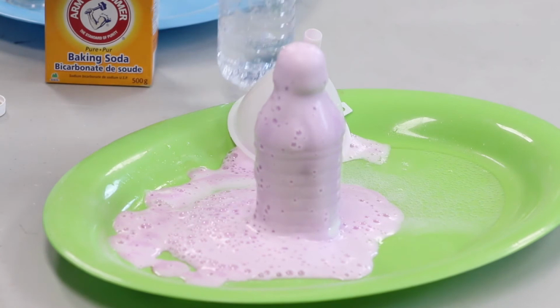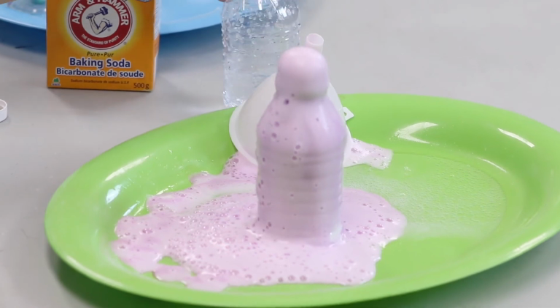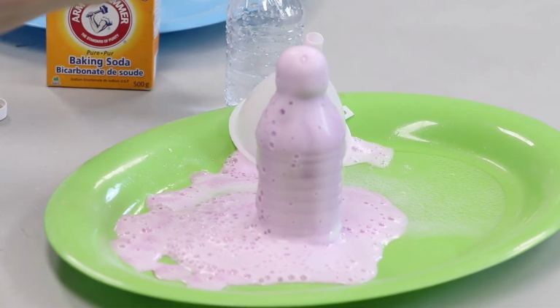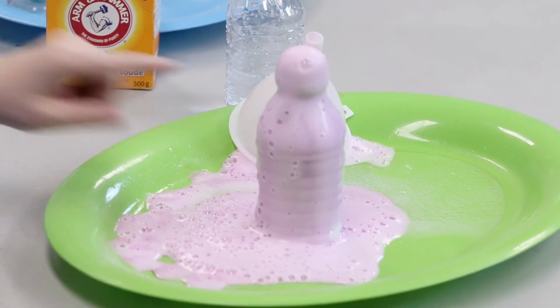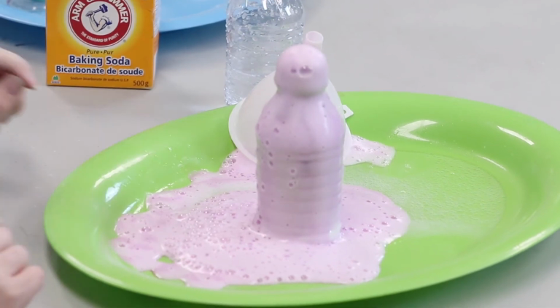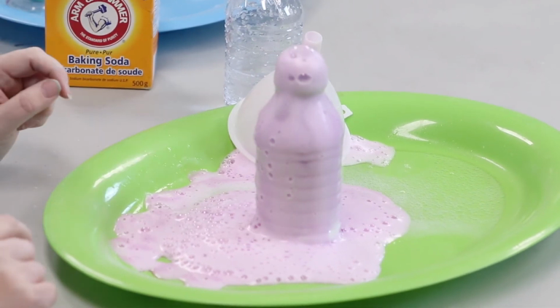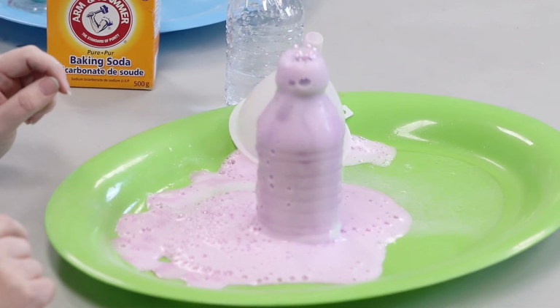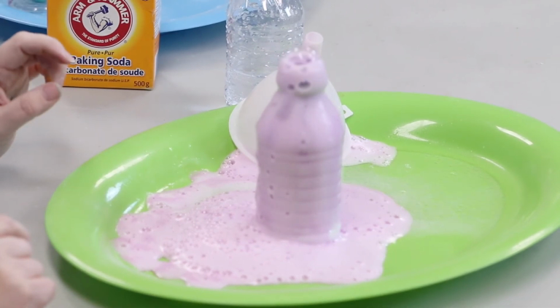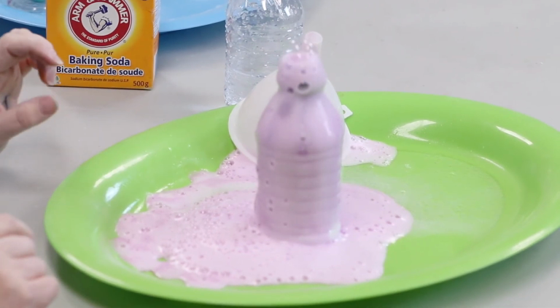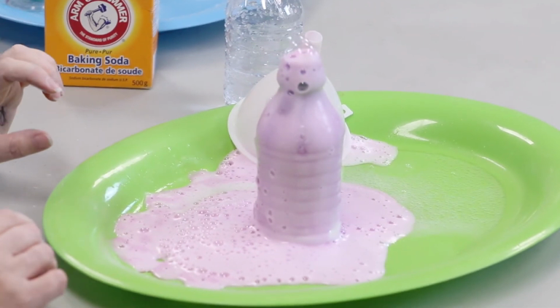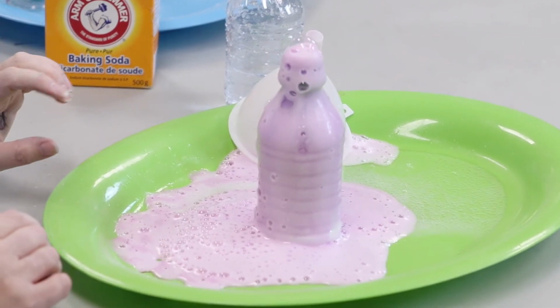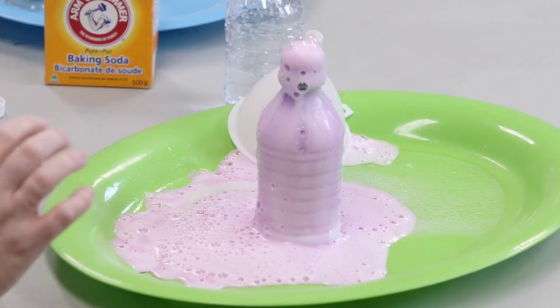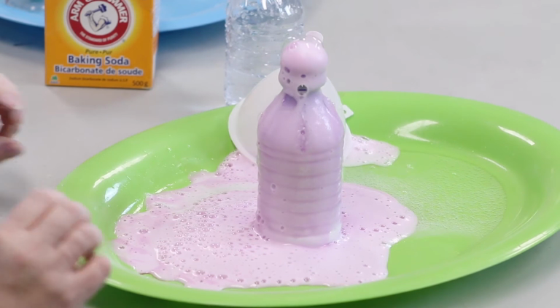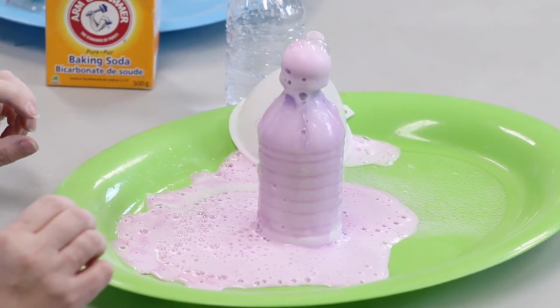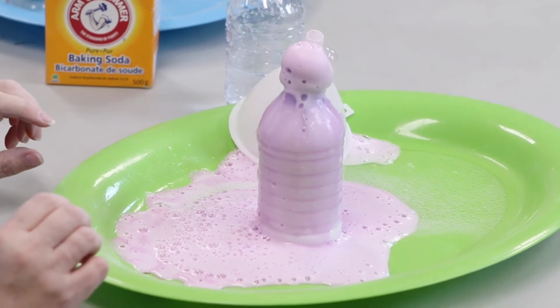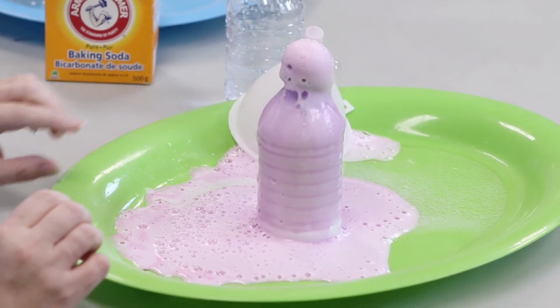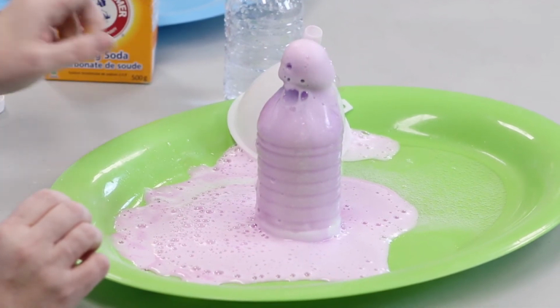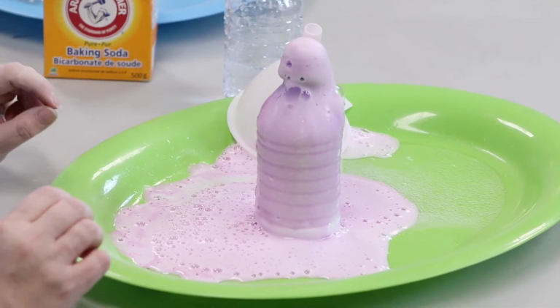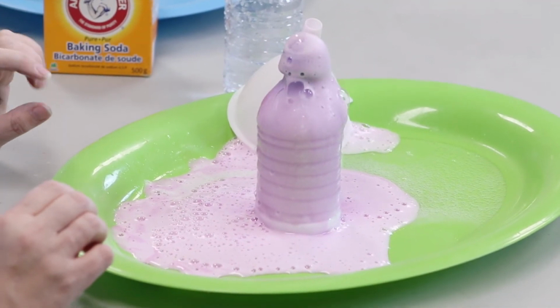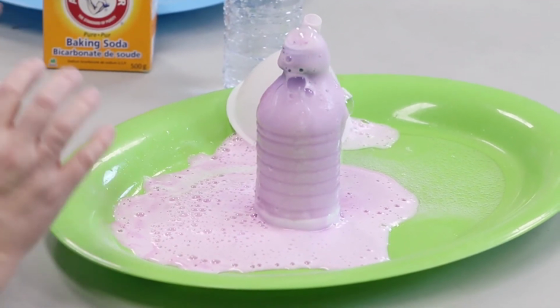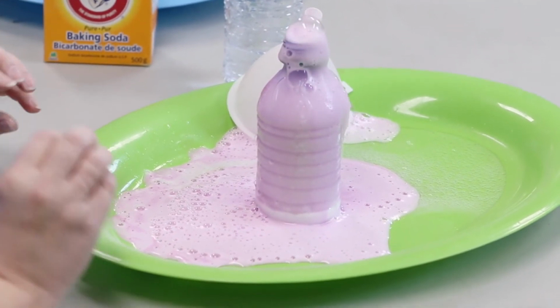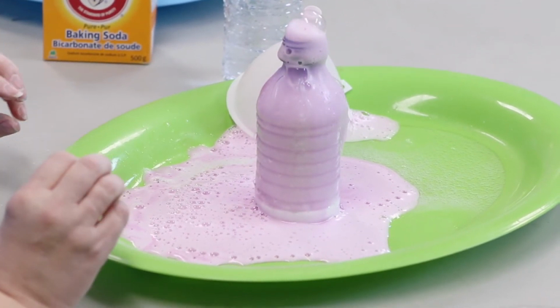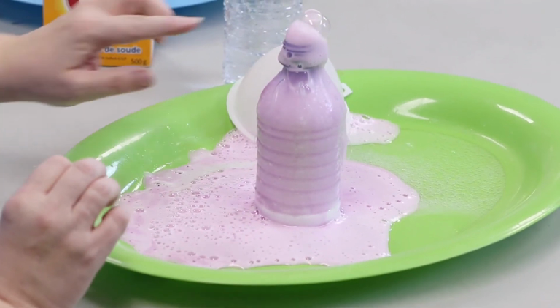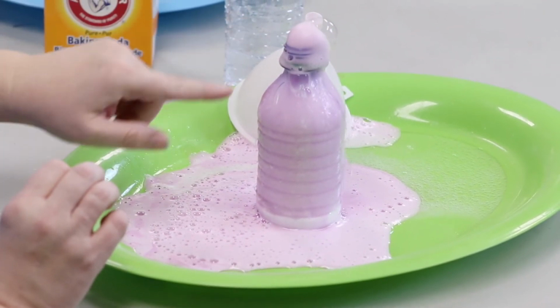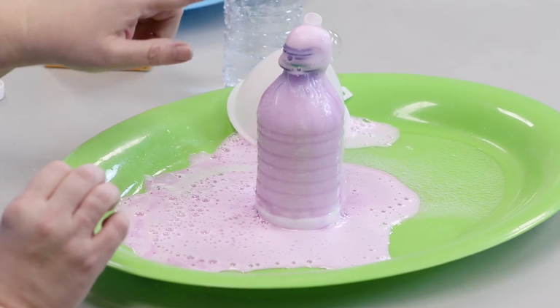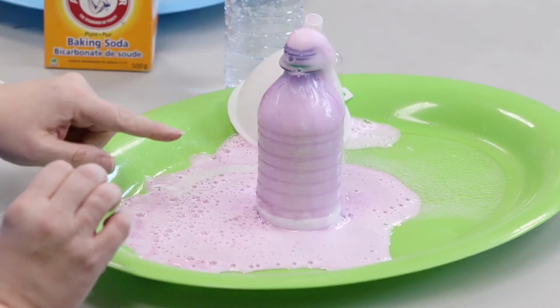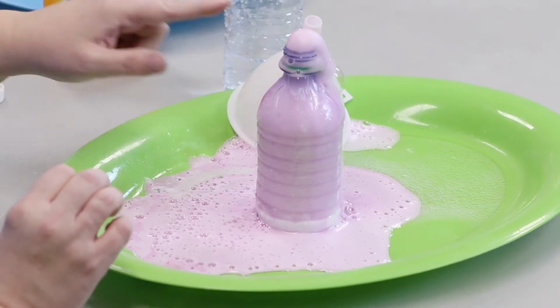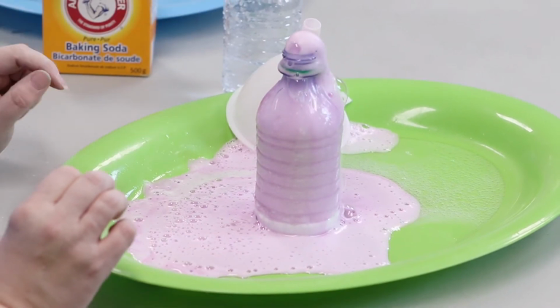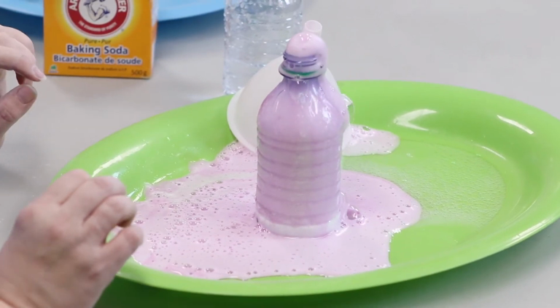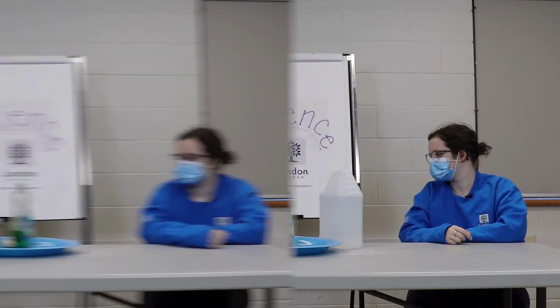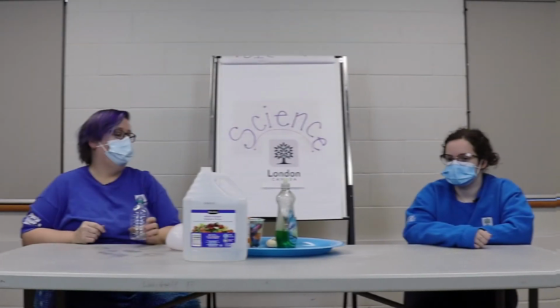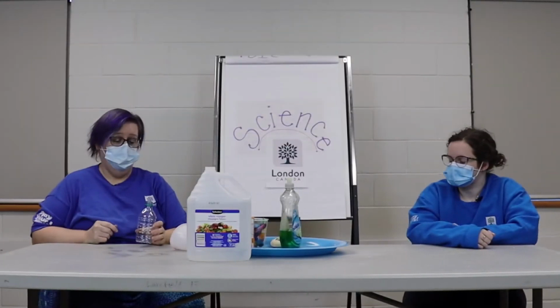The dish soap has slowed the process down. It's still forming carbon dioxide, but the dish soap has made it a lot slower, so we can see the bubbles for a lot longer.